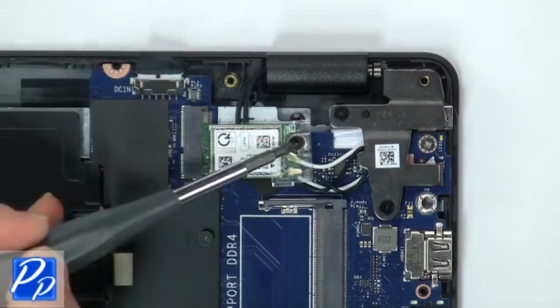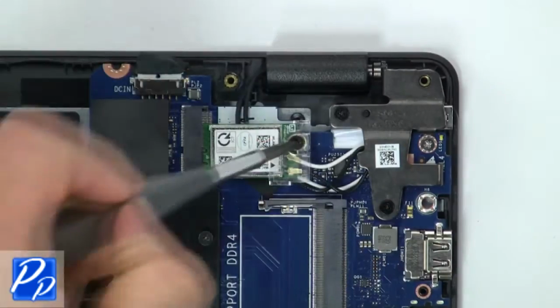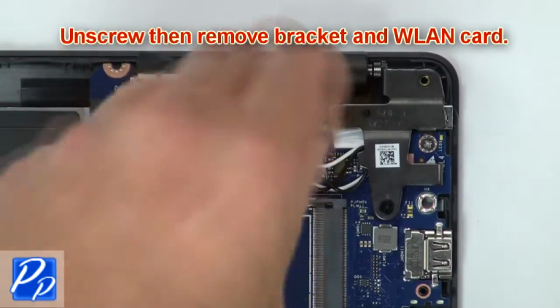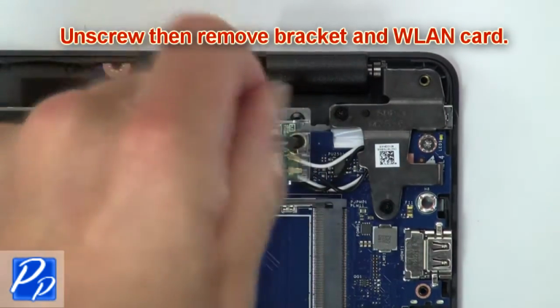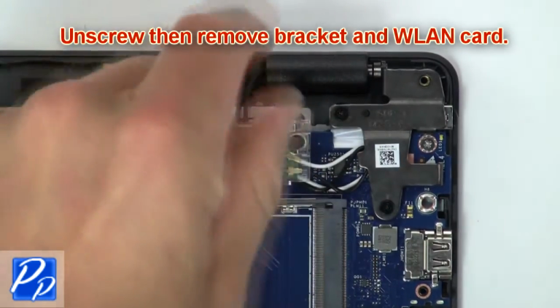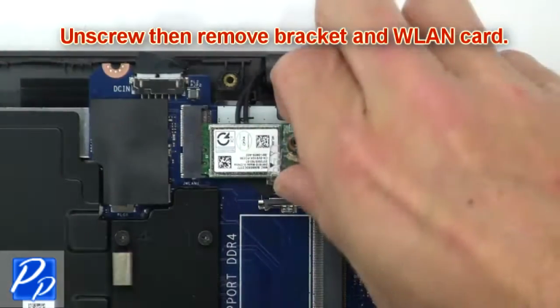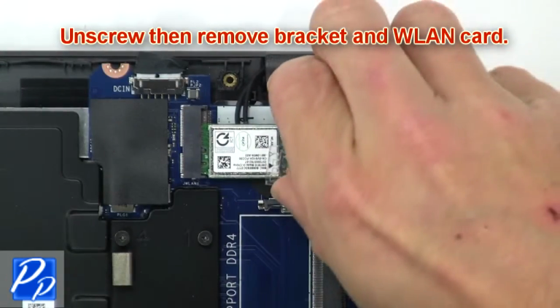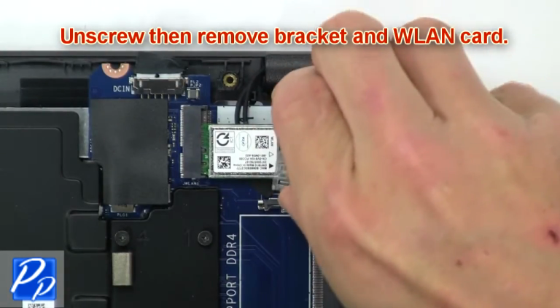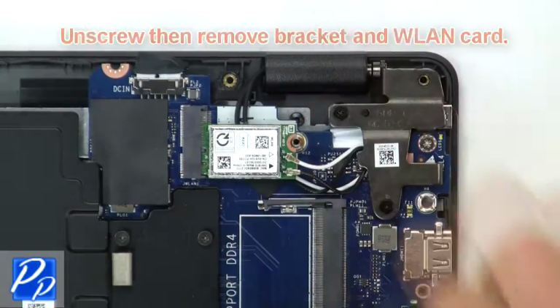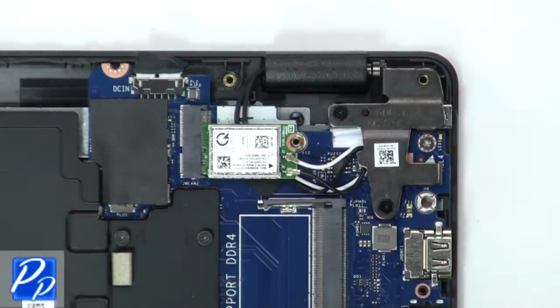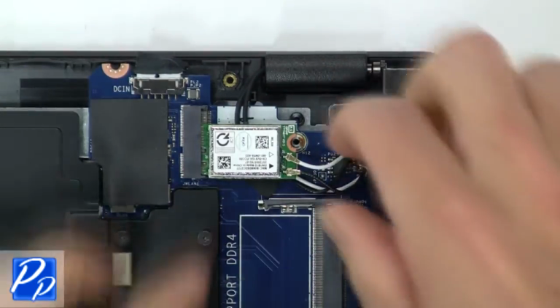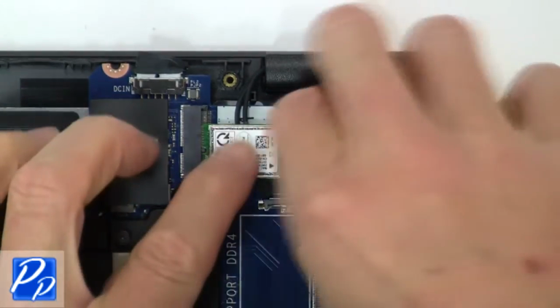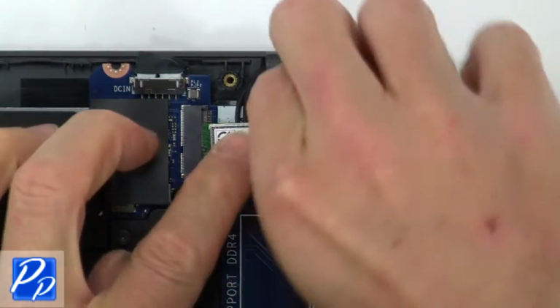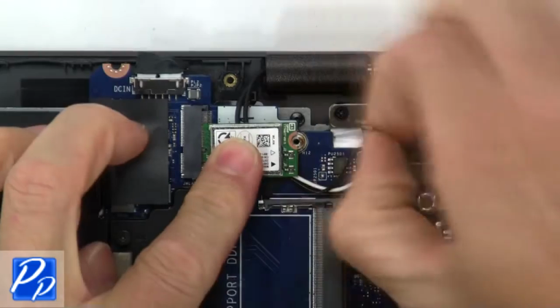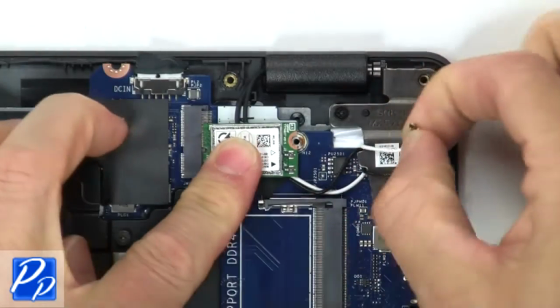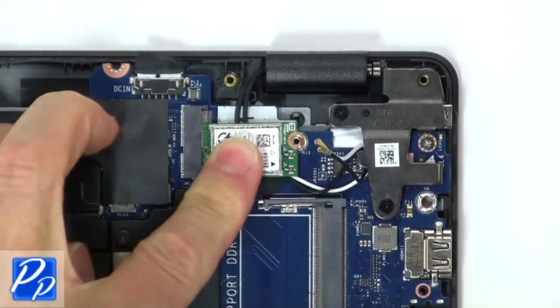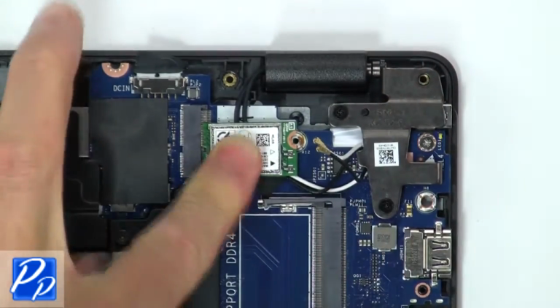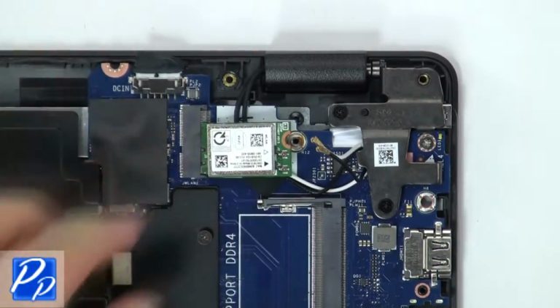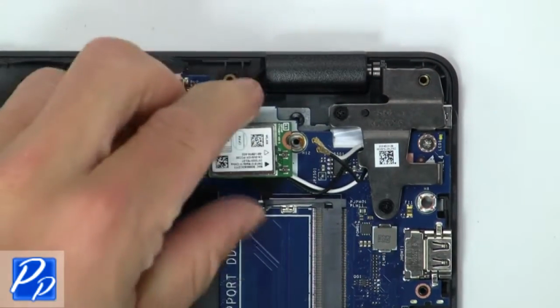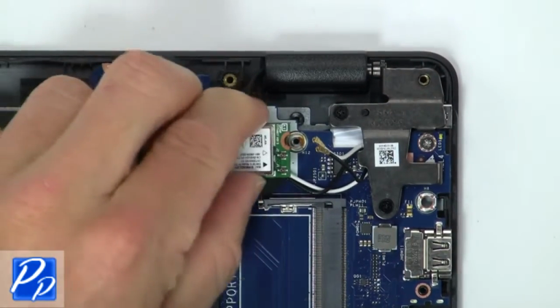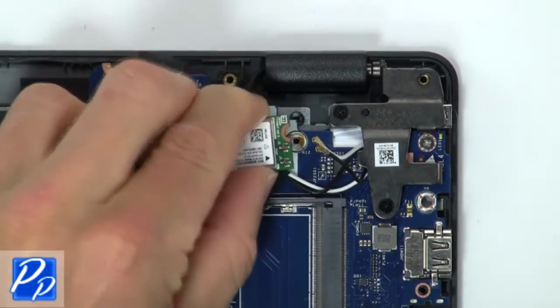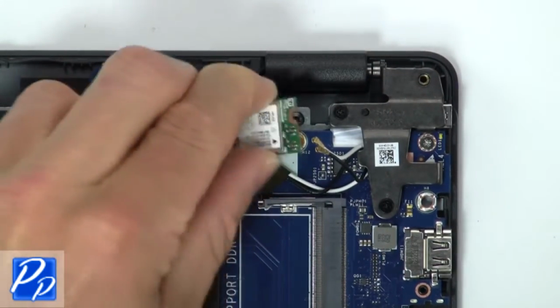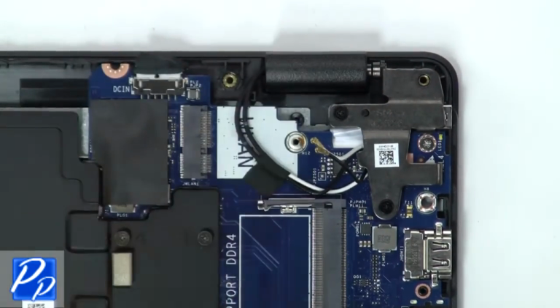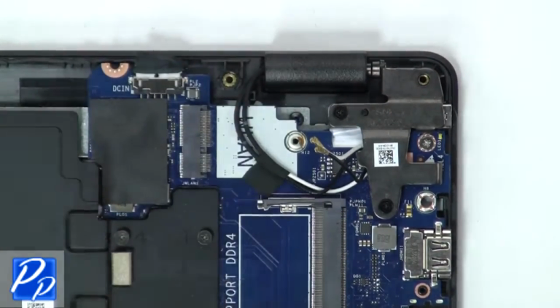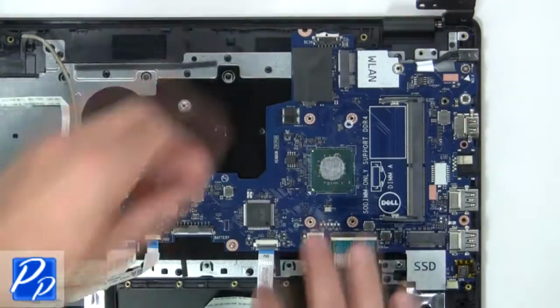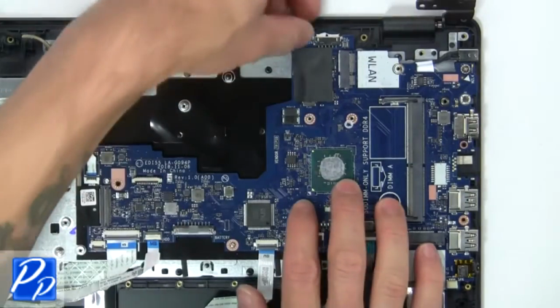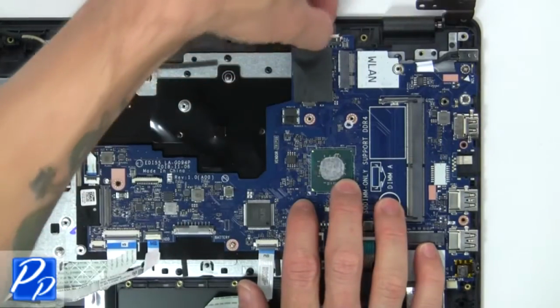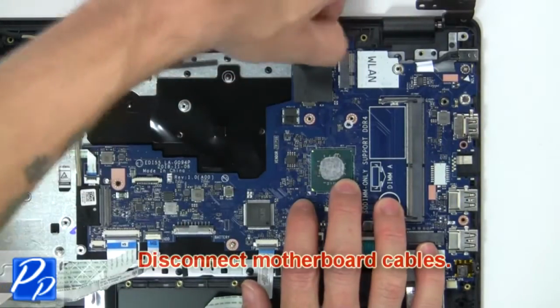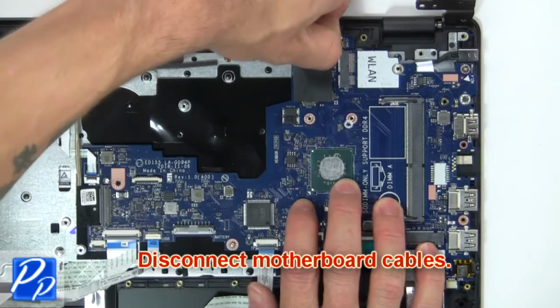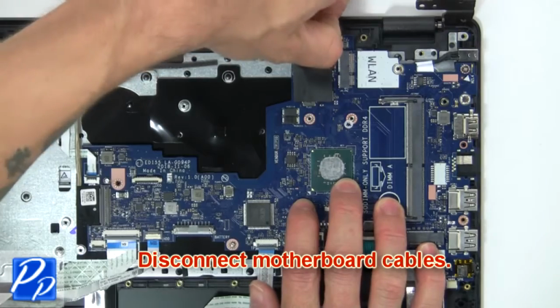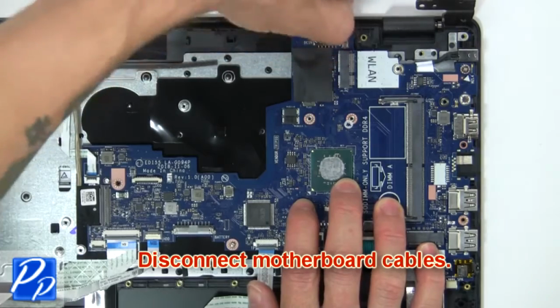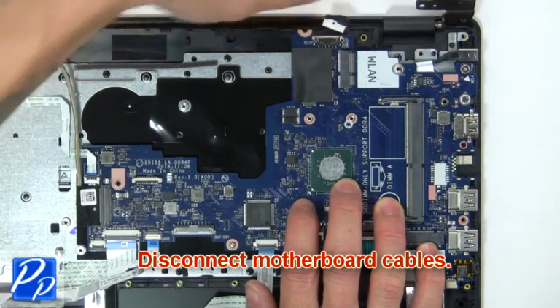Now unscrew and remove bracket and wireless card. Then disconnect motherboard cables.